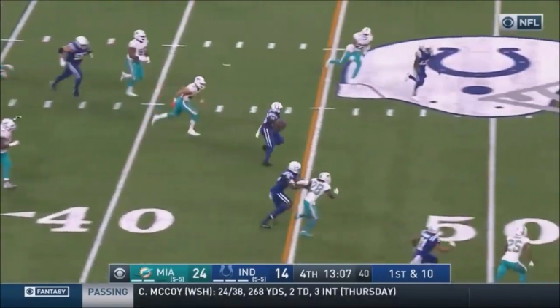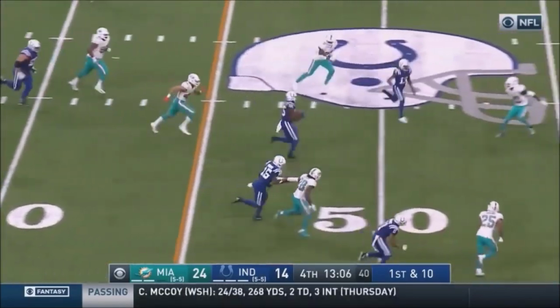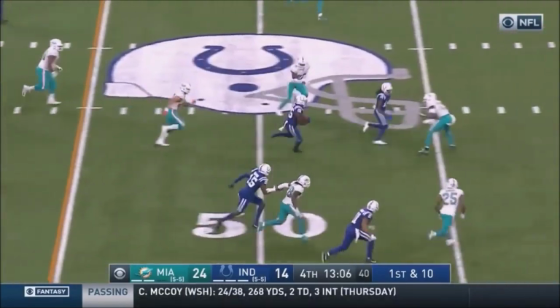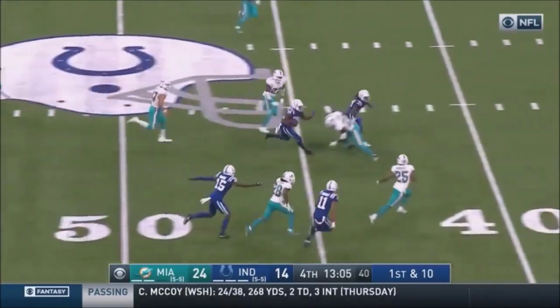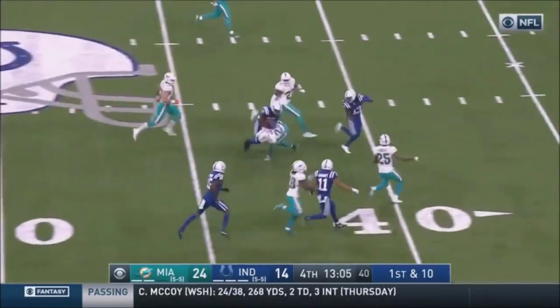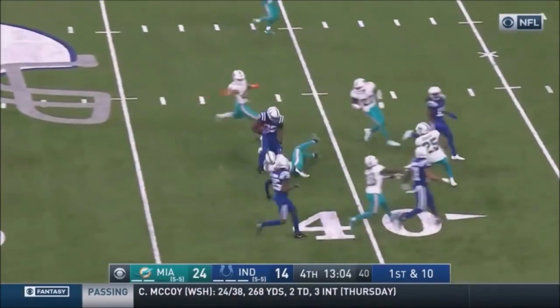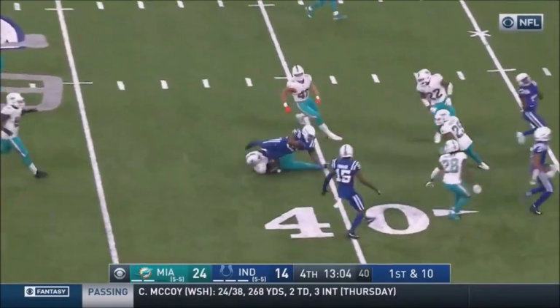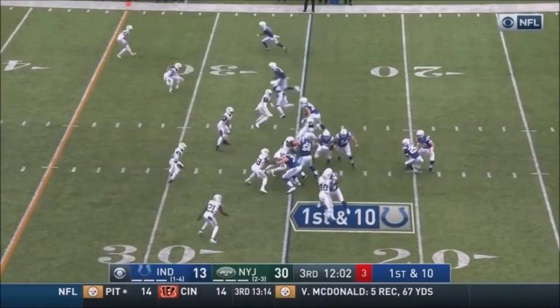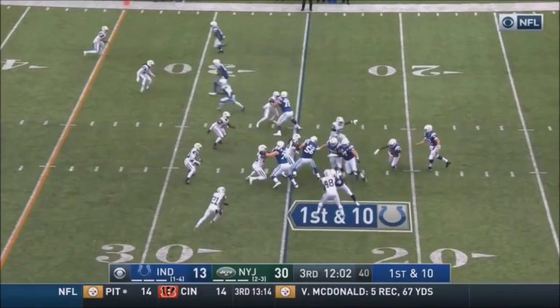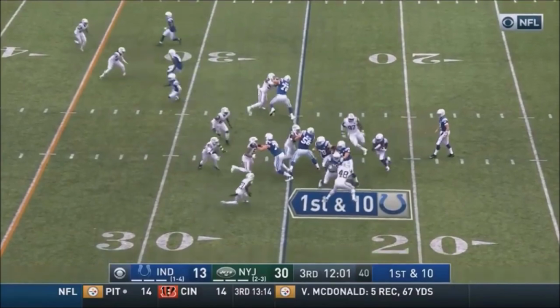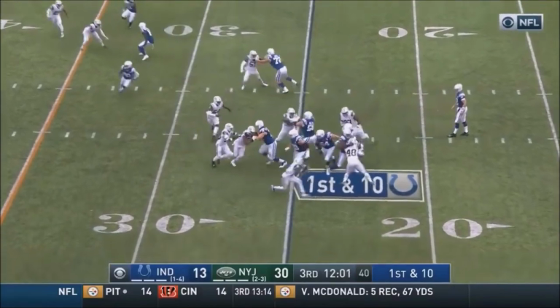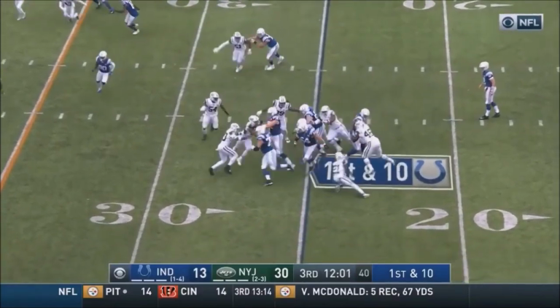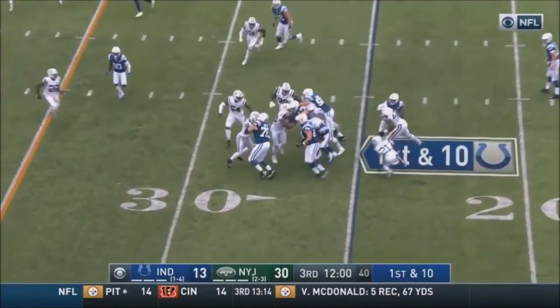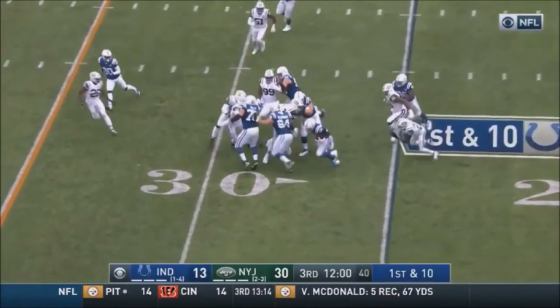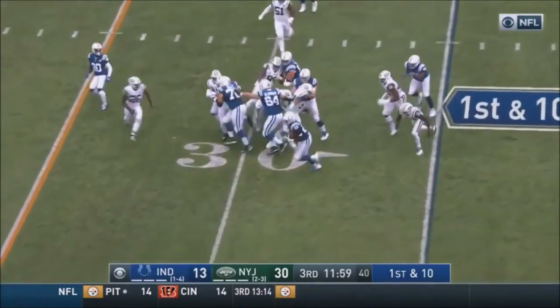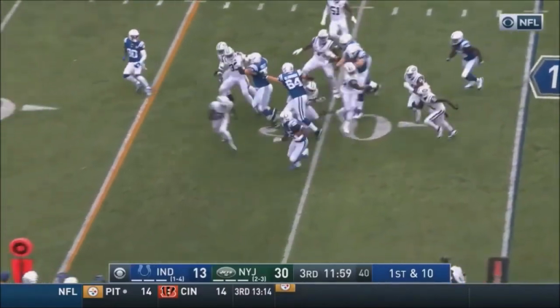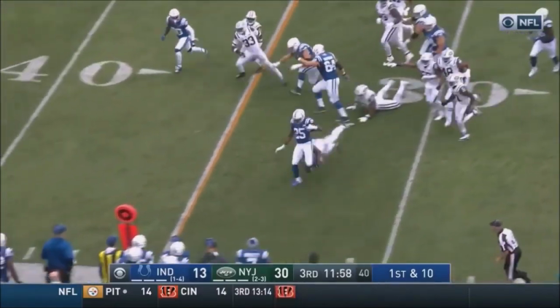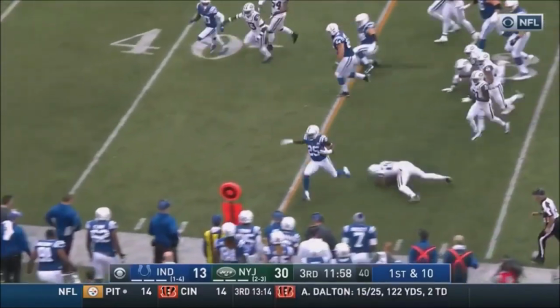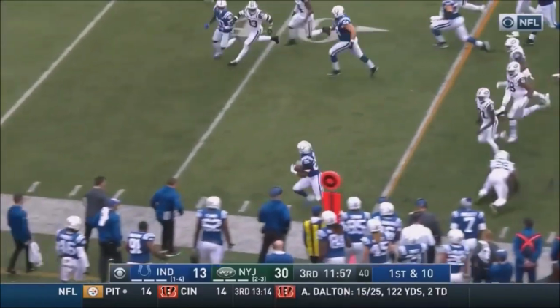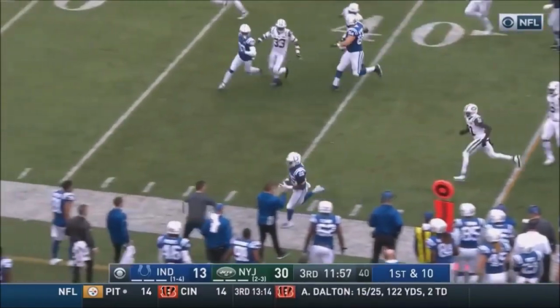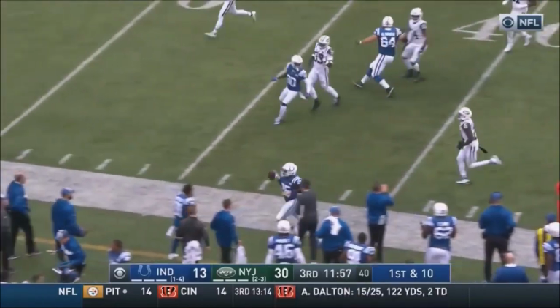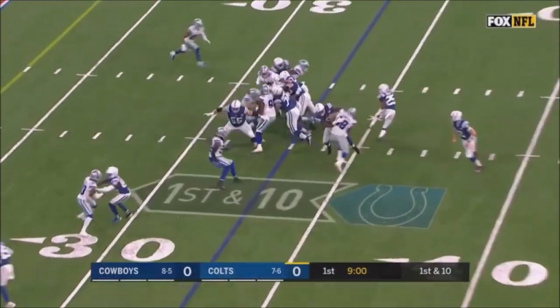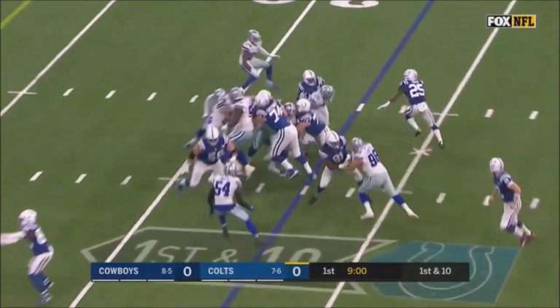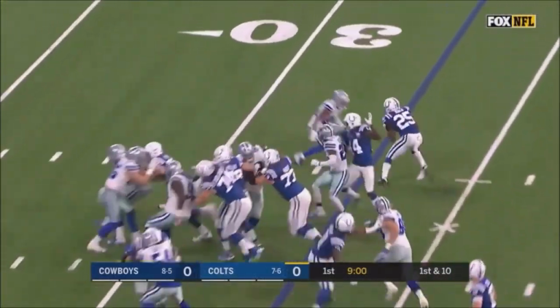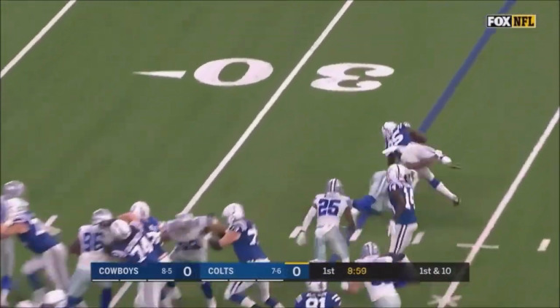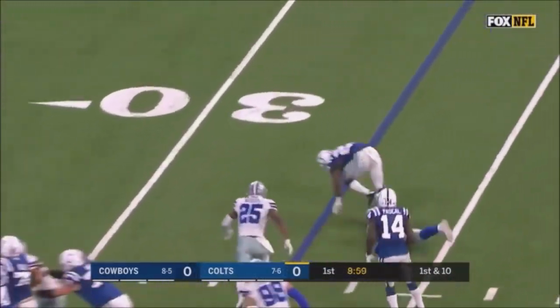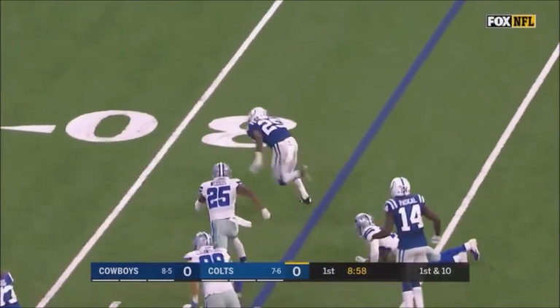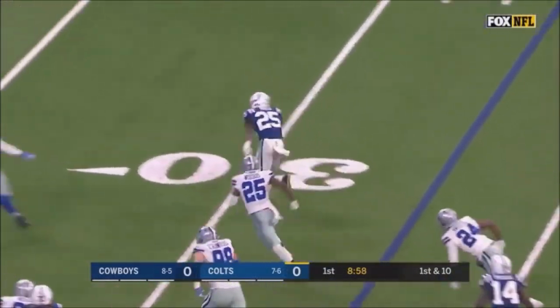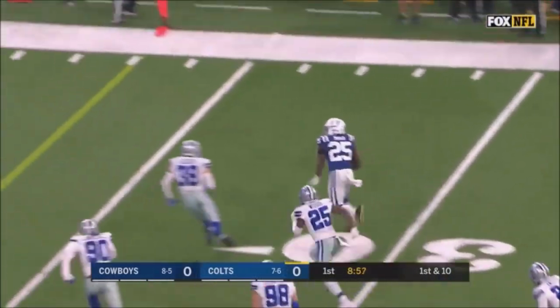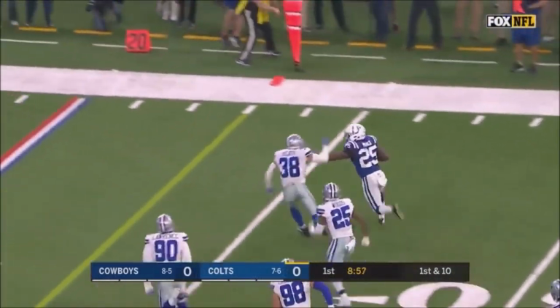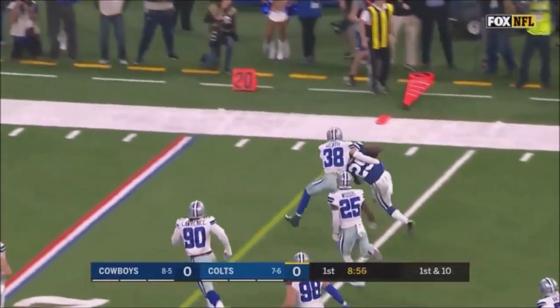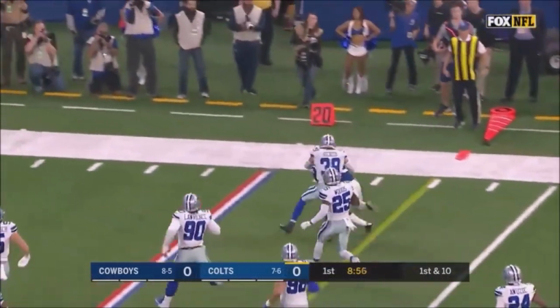This is Mack again at midfield. Mack breaking through. Now they'll run it — Marlon Mack dives to give the outside, breaks the tackle. Nice move by Mack.